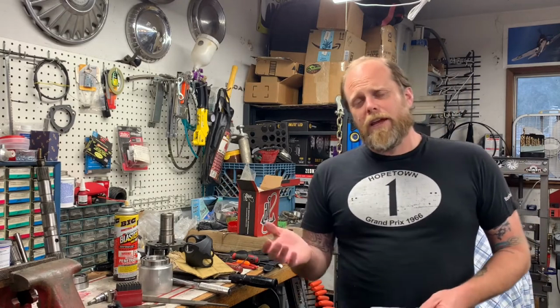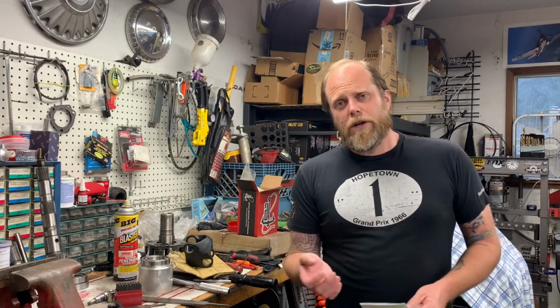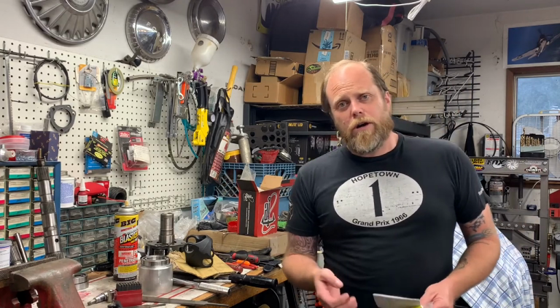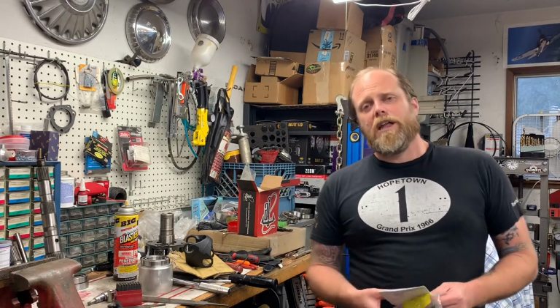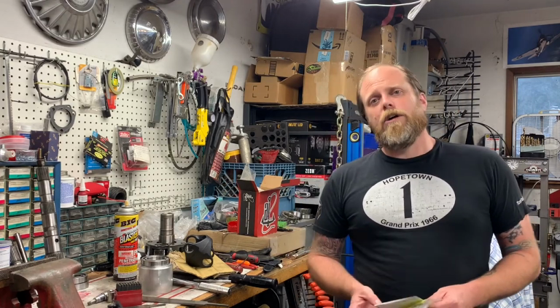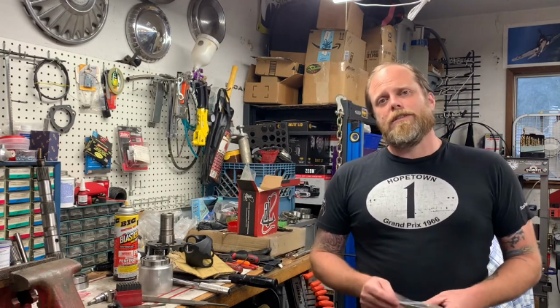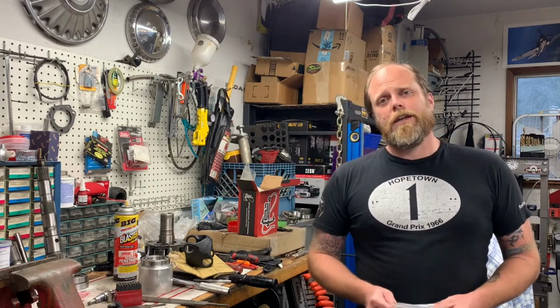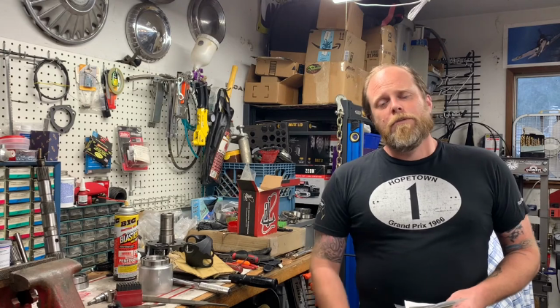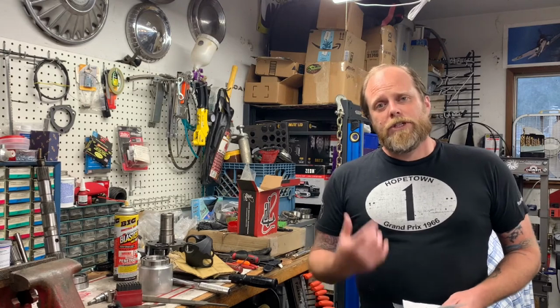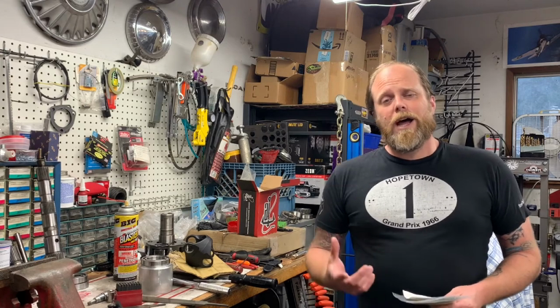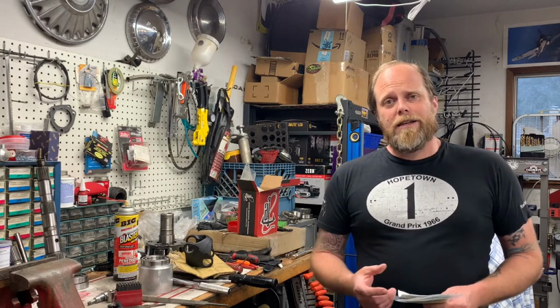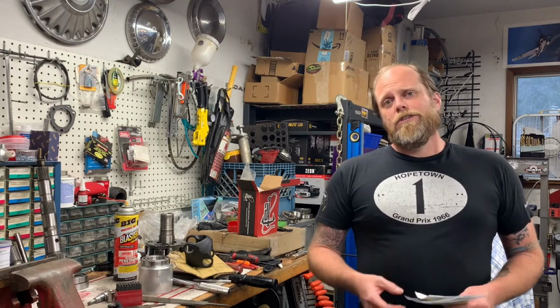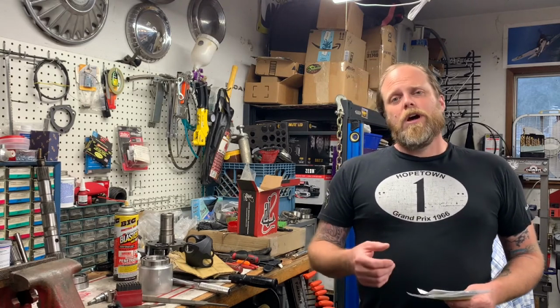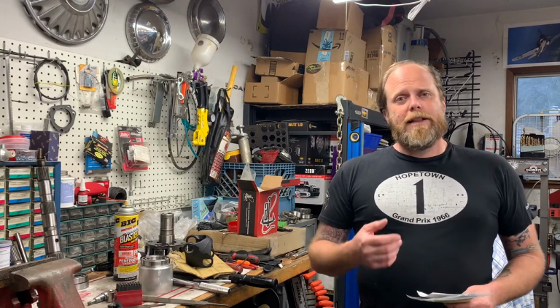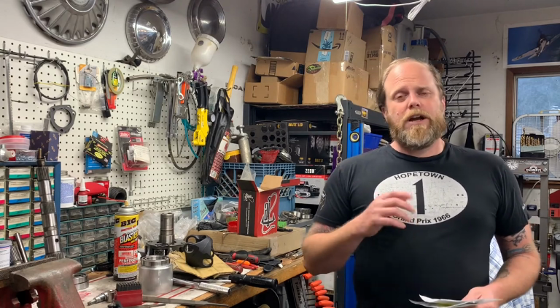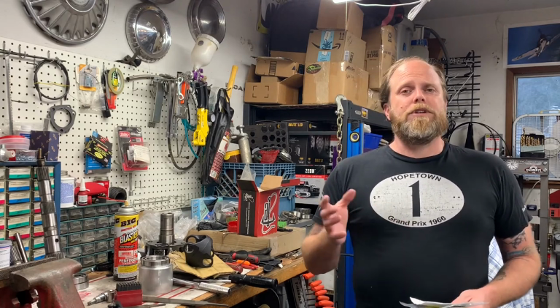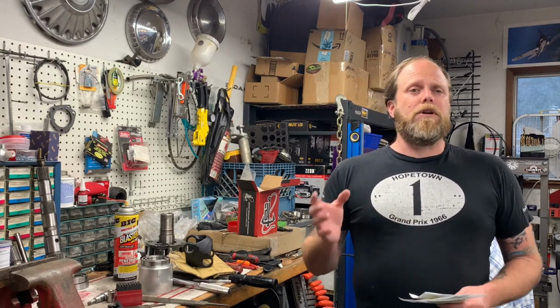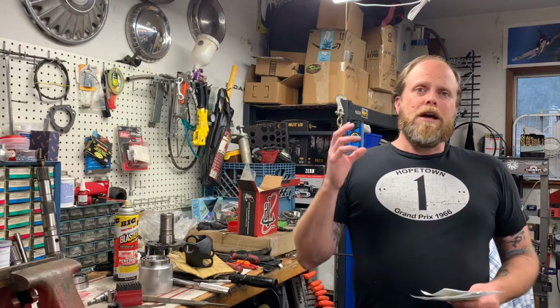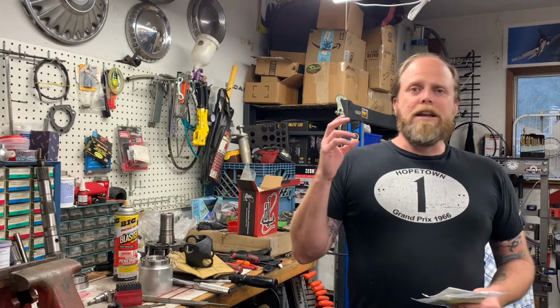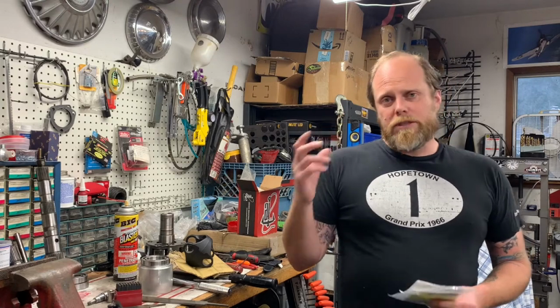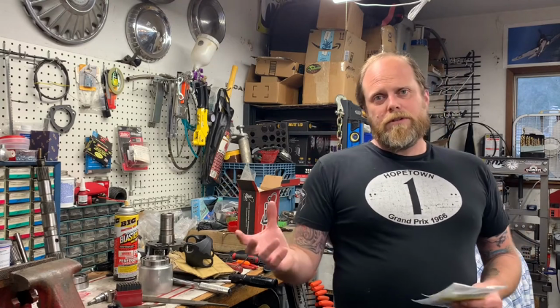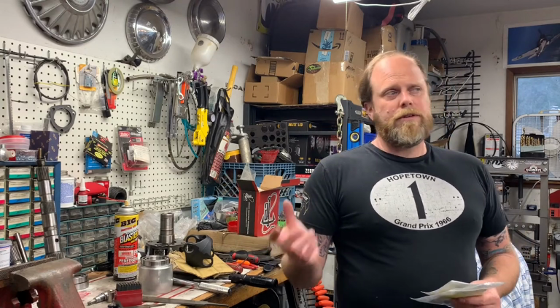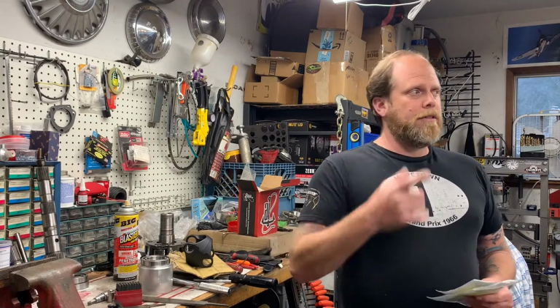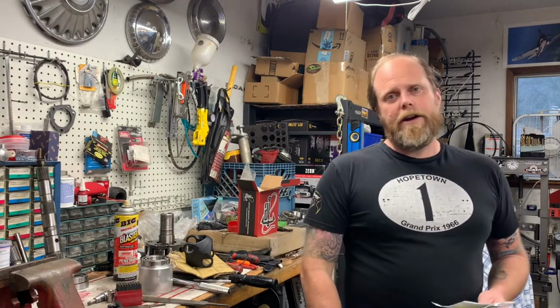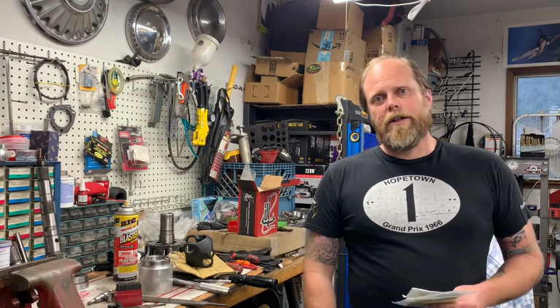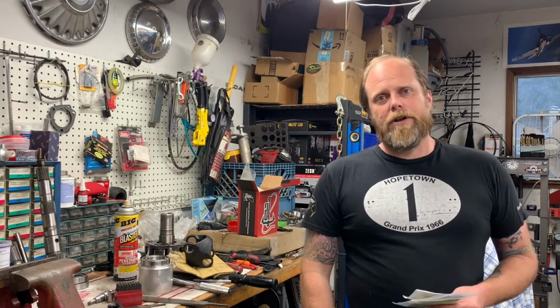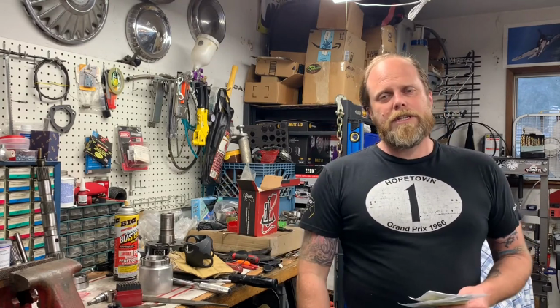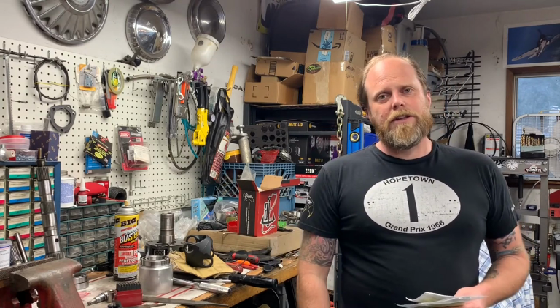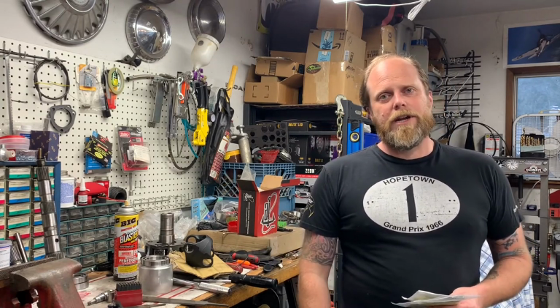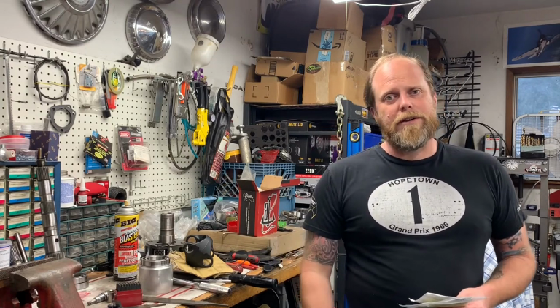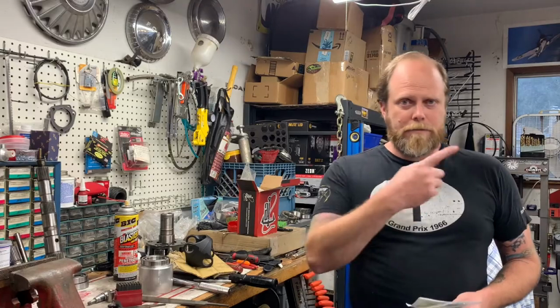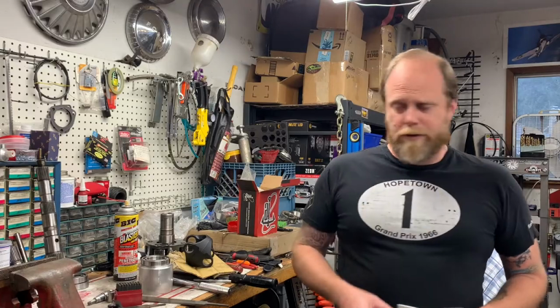If you're on the Bronco forums you probably already know about this little trick, but I want to show you what I did to combat this terrible, unusable tire carrier on the Bronco. Let me take you out there and show you what I've got going on.